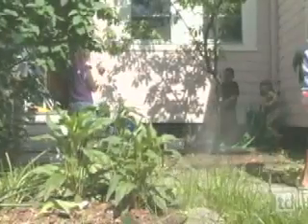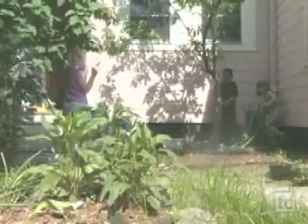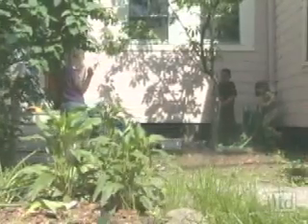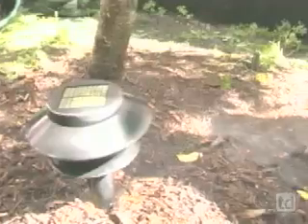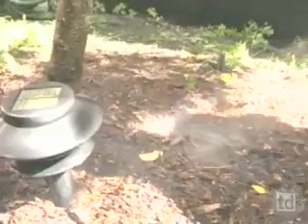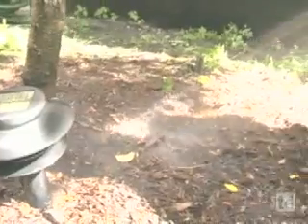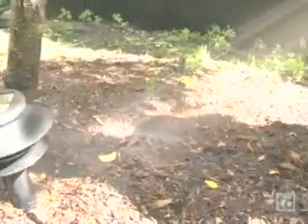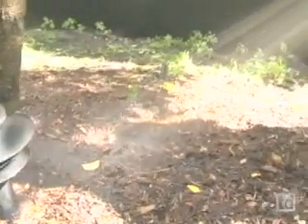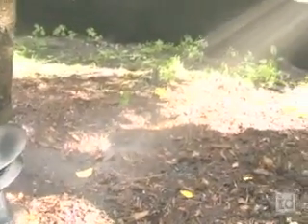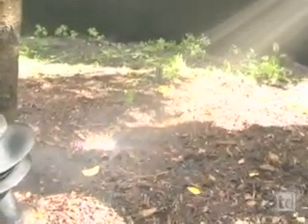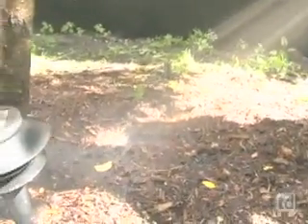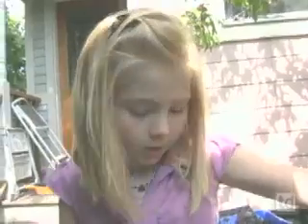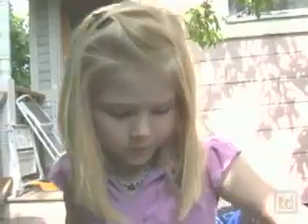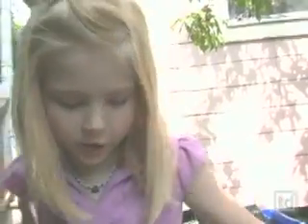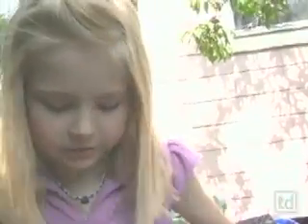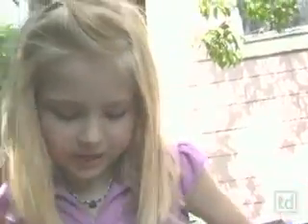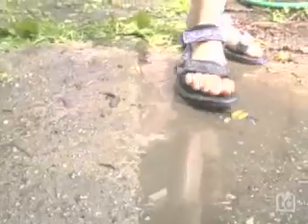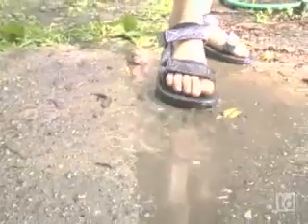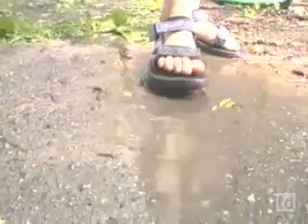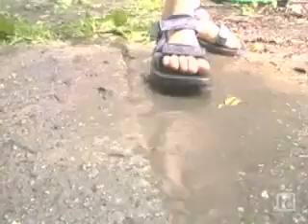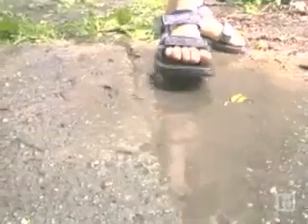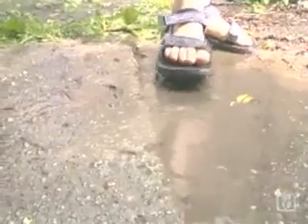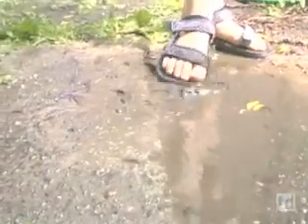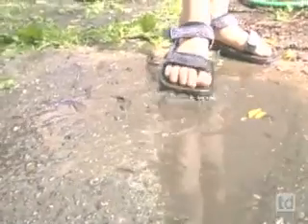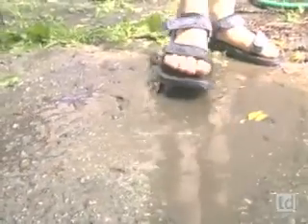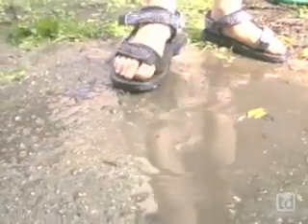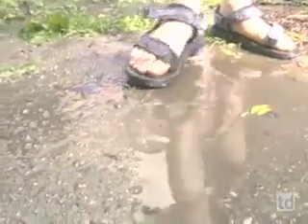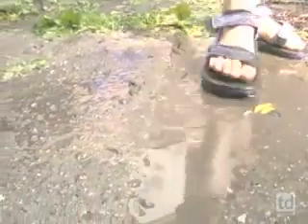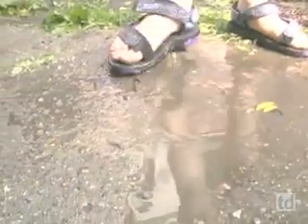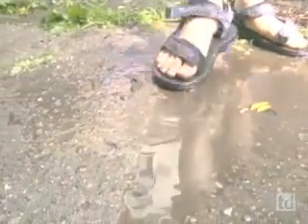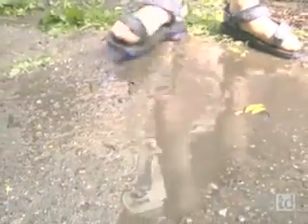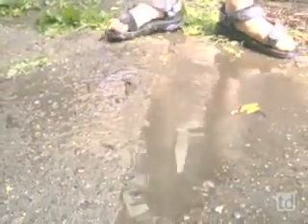We are watering a tree in the yard. The water coming from the hose is collecting right here, and it's not going anywhere because it's just overlapping and it's sort of blocking it like a dam.